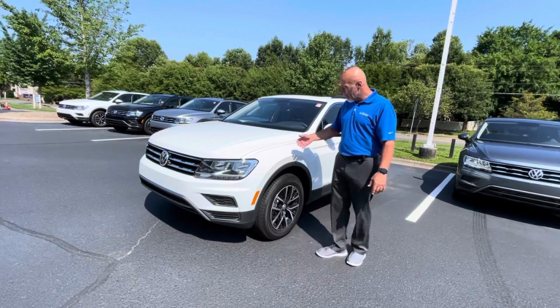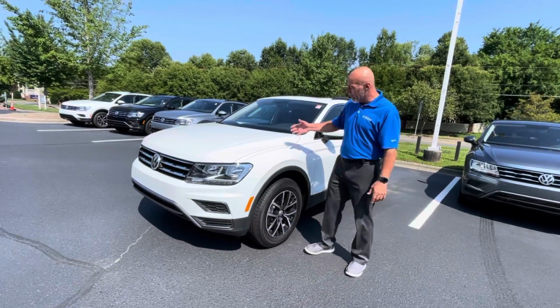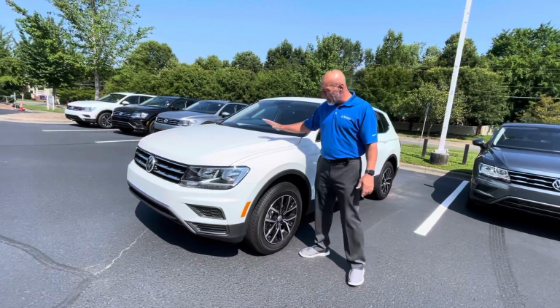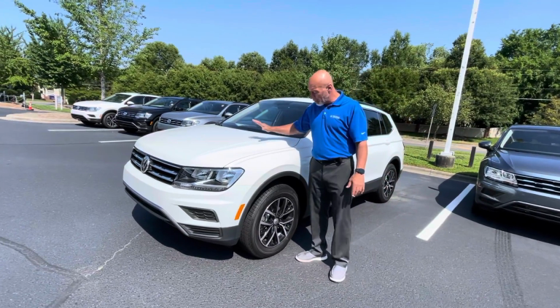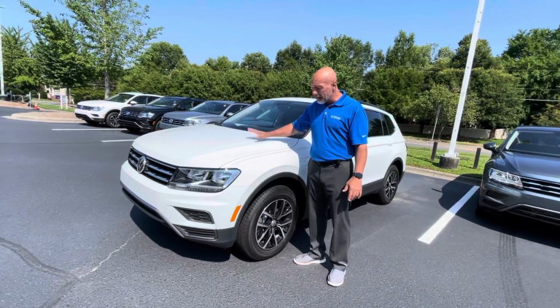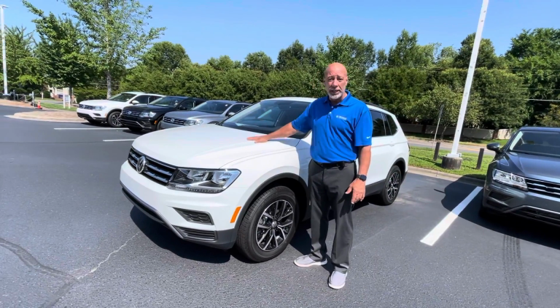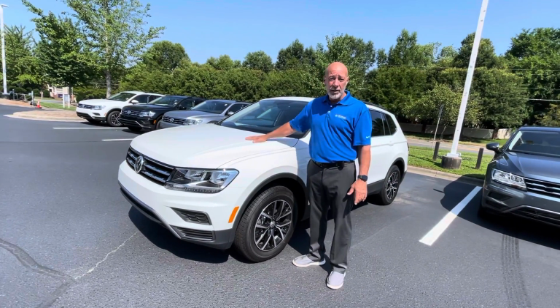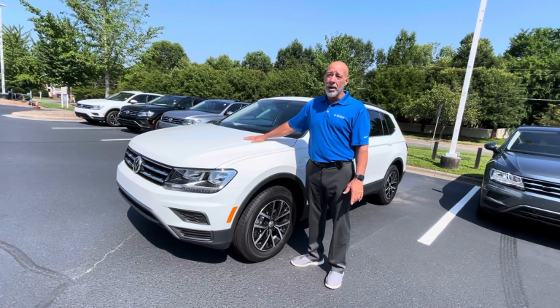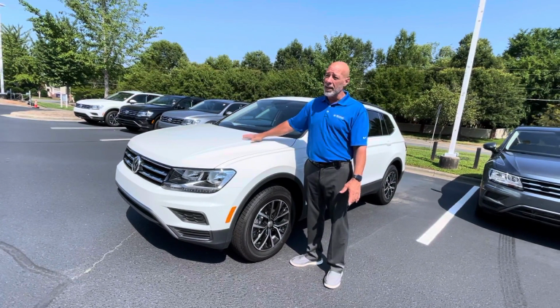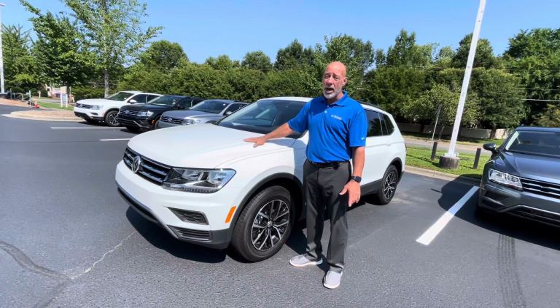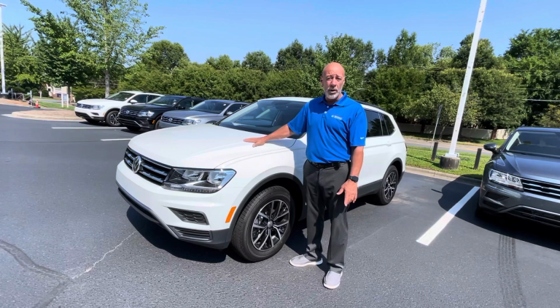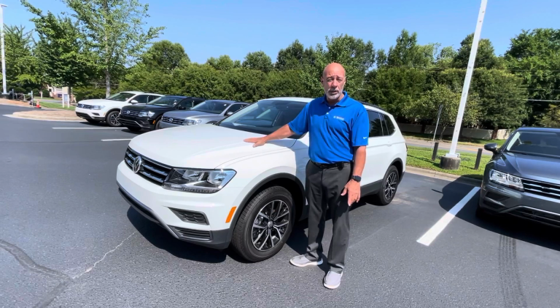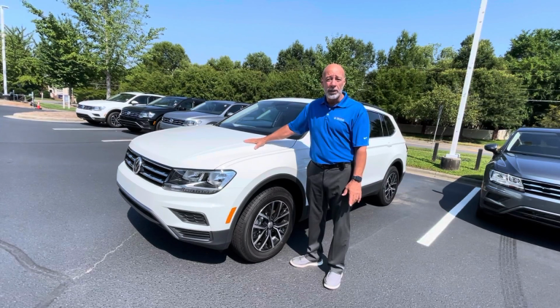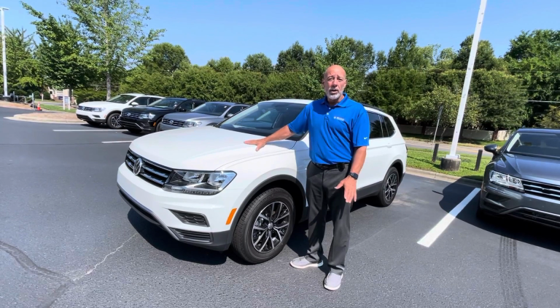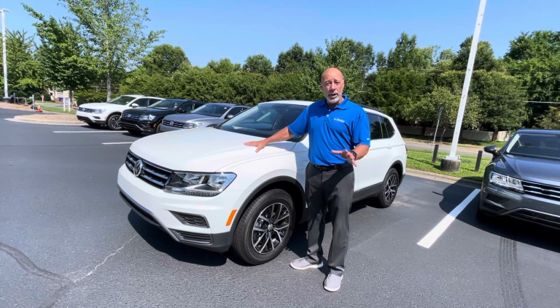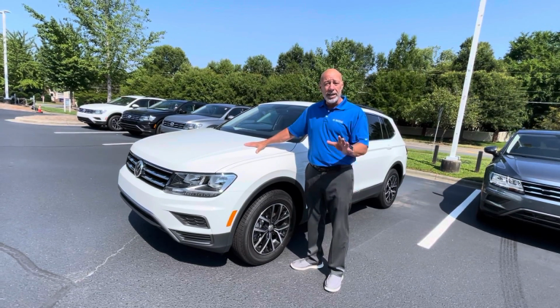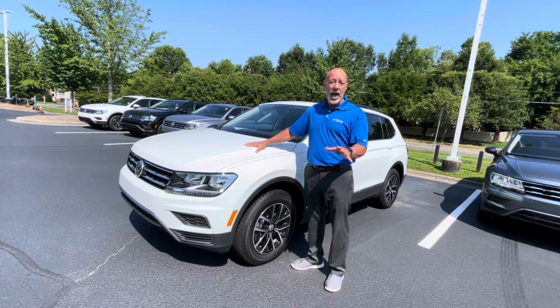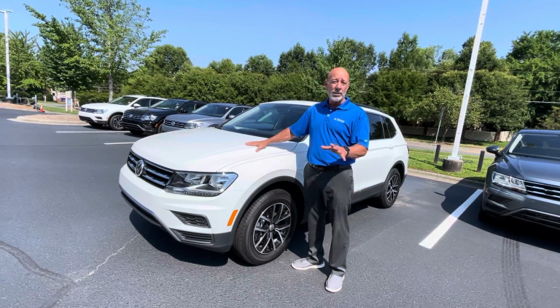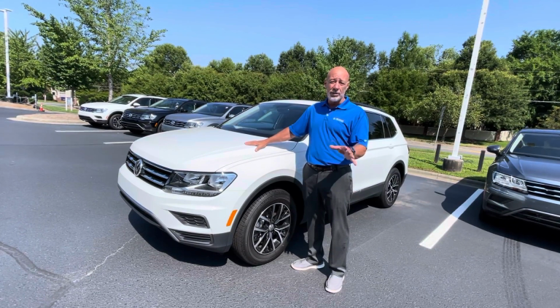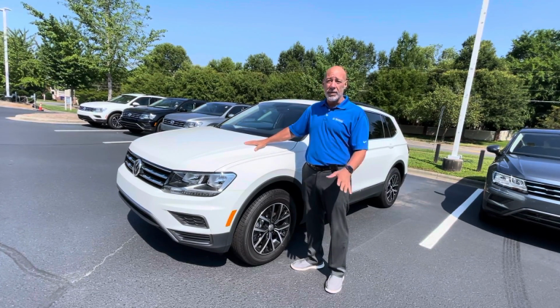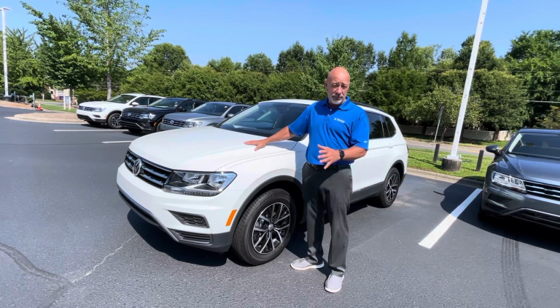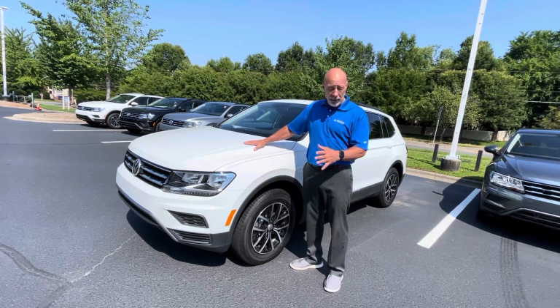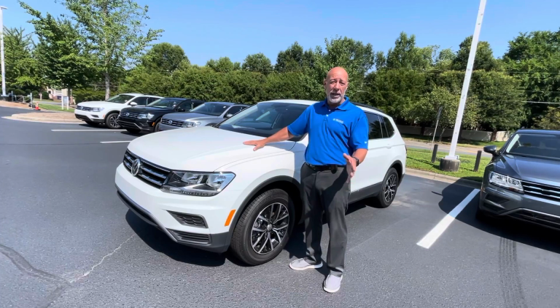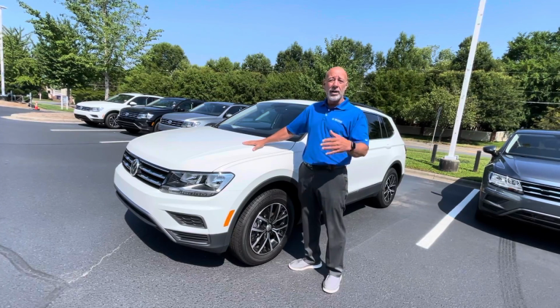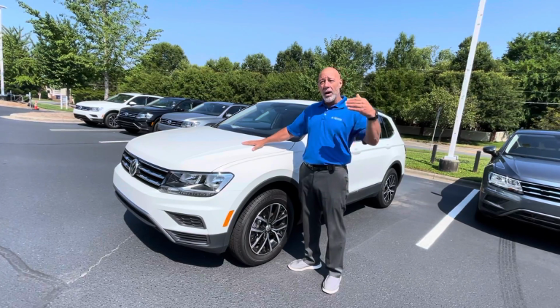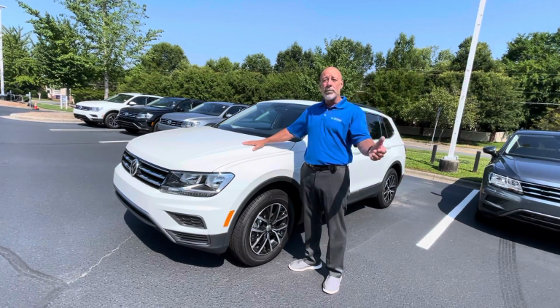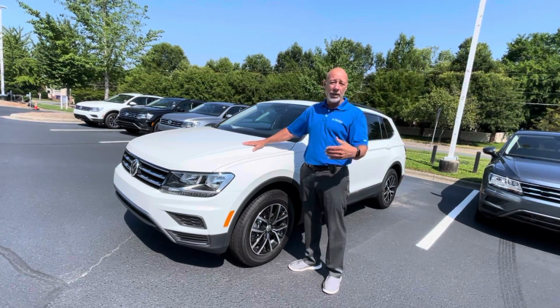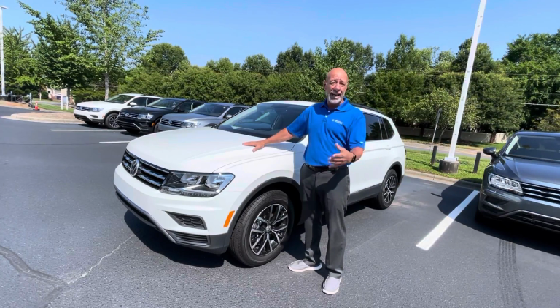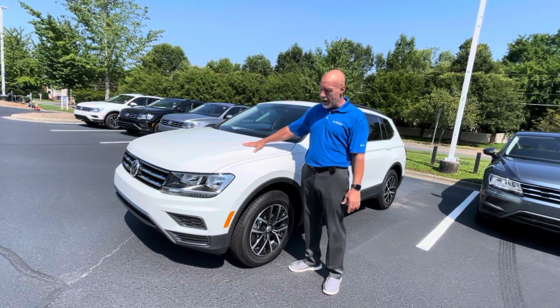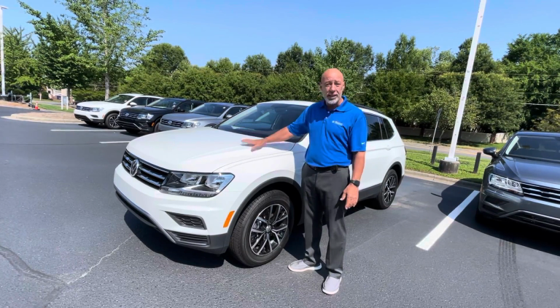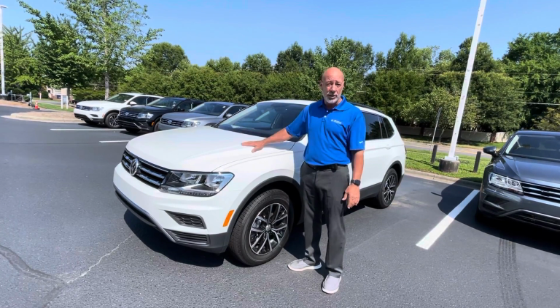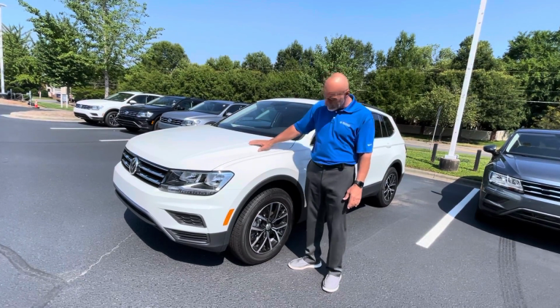A couple of nice things about the Tiguan — they have a two-liter engine. This thing has got almost 200 horsepower, so it will get down the highway. You said you needed something with a little bit of horsepower to get in and out of traffic. The Tiguan certainly has that.